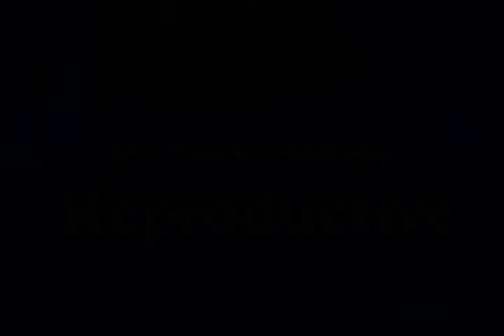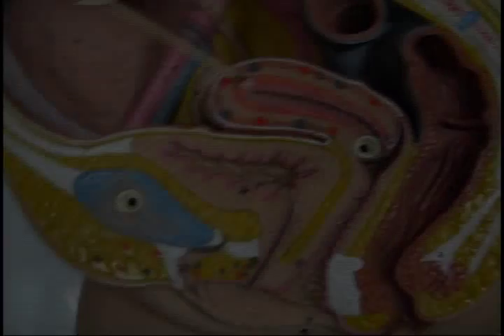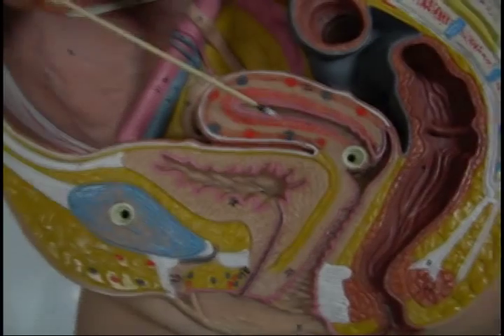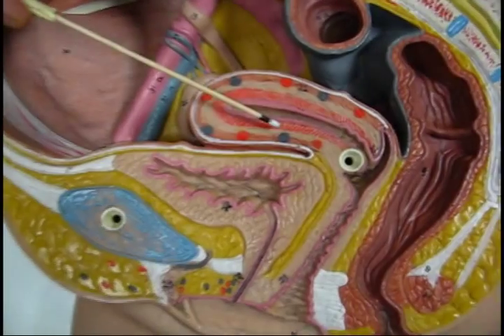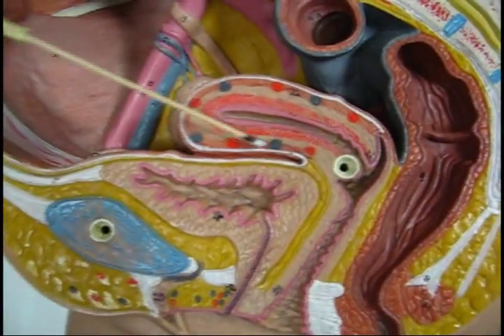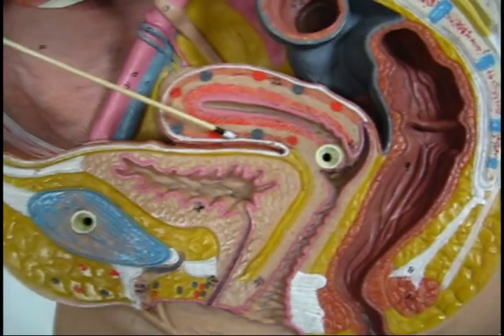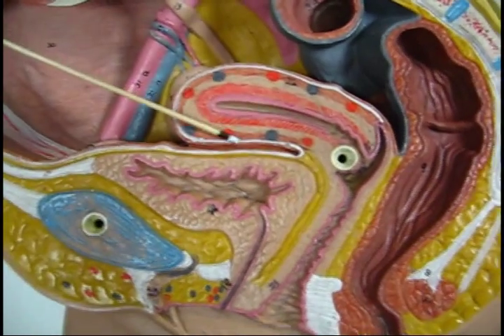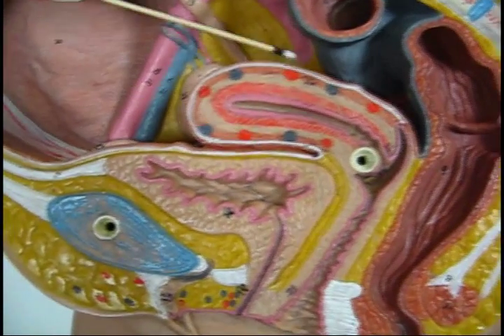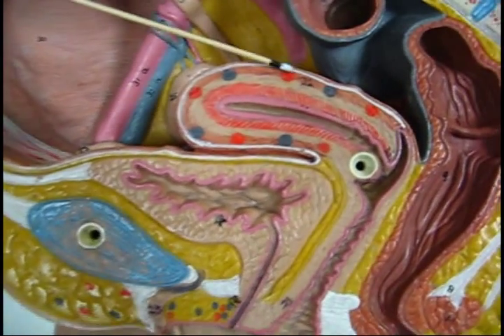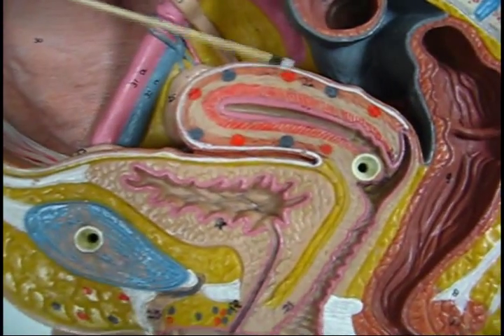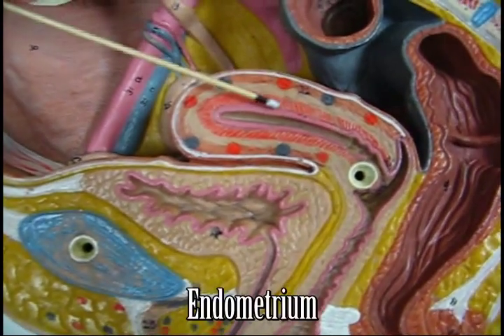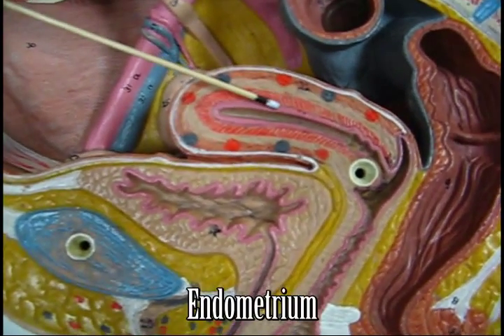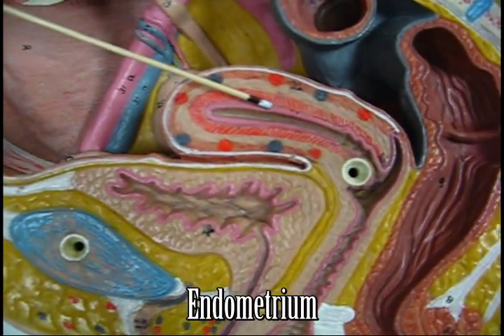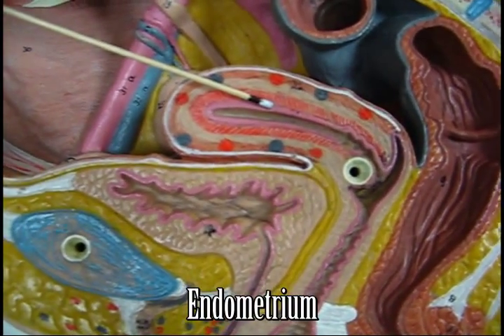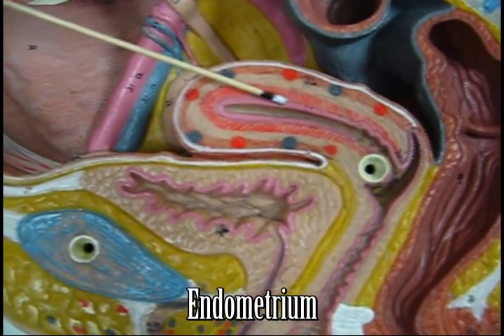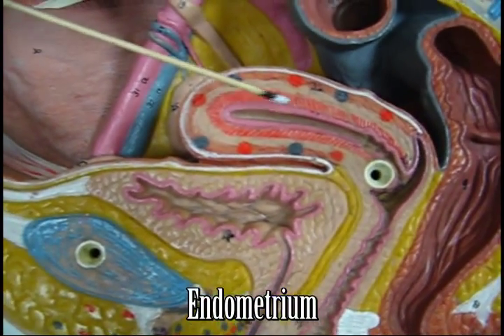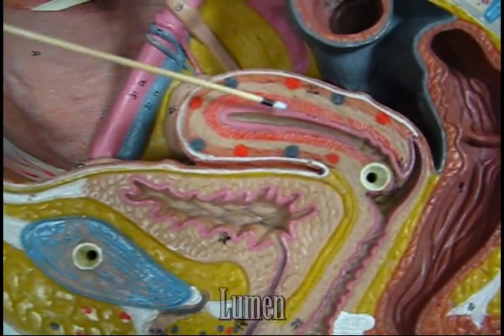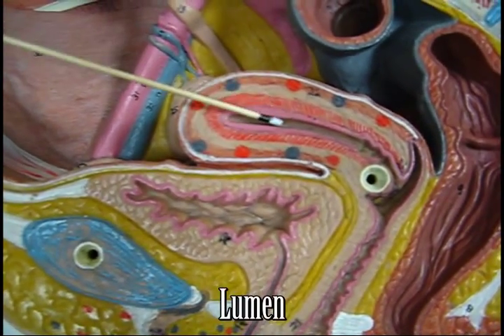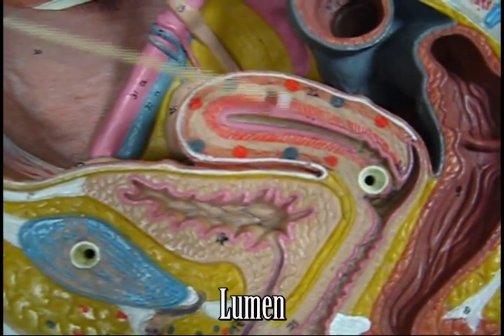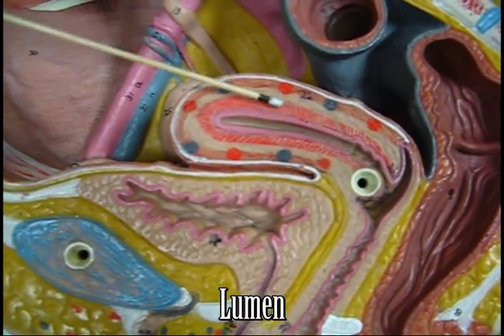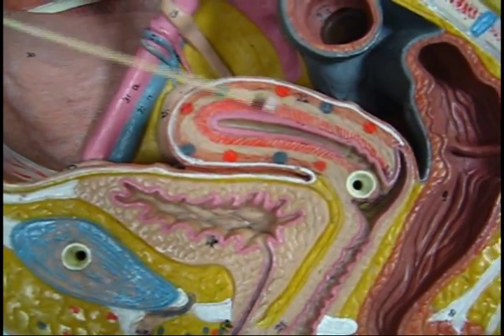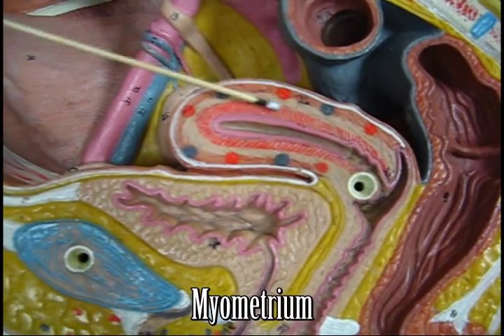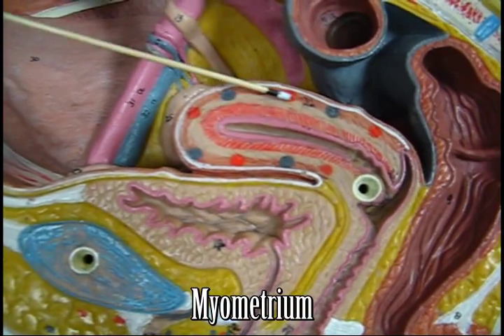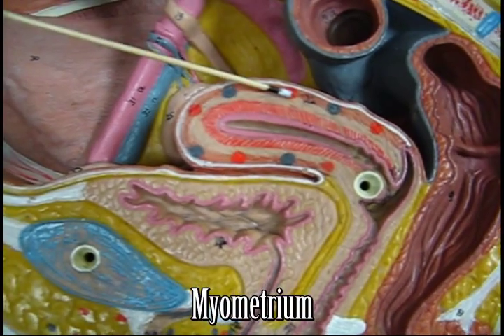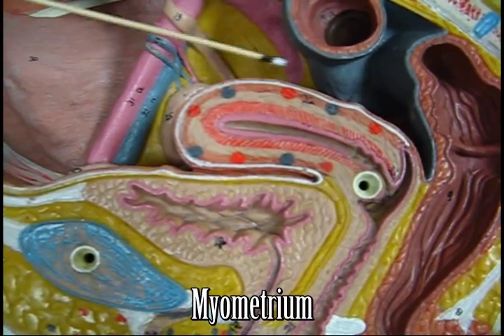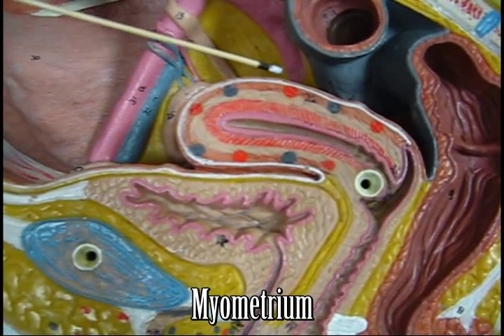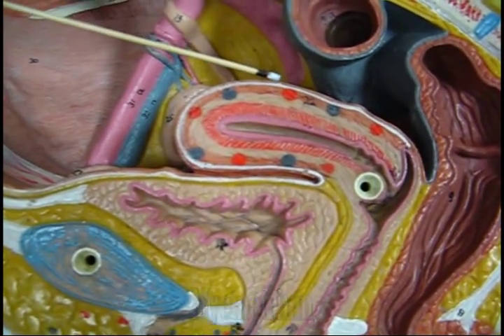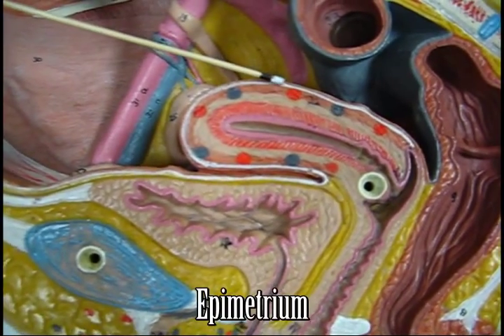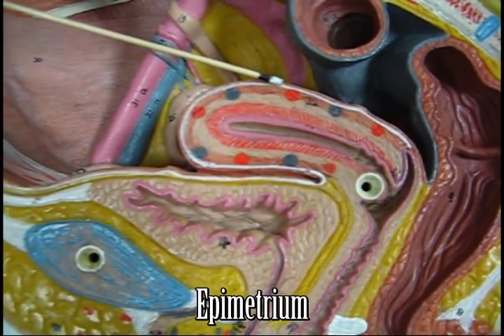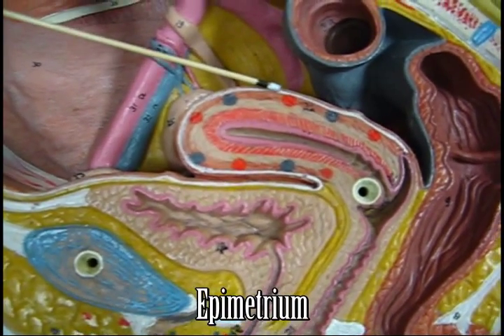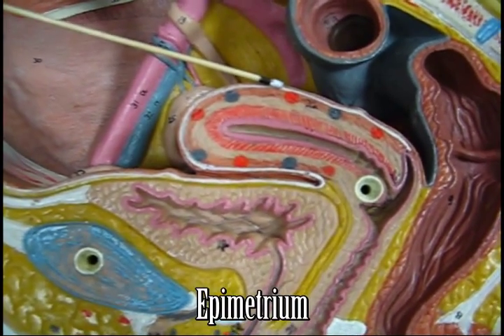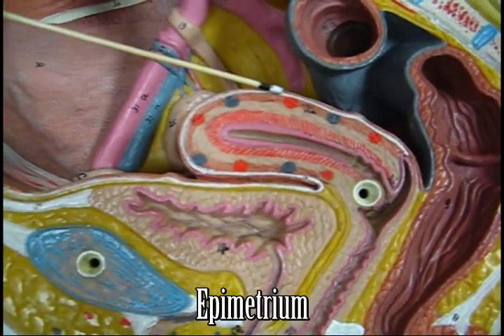We have the endometrium, the lumen, myometrium, and the epimetrium or perimetrium.